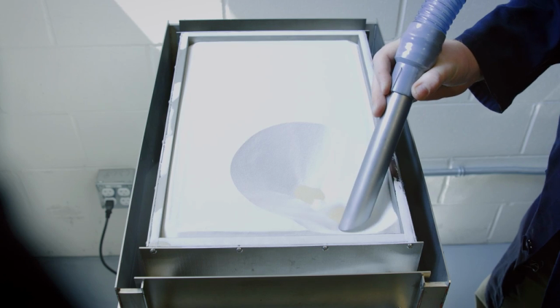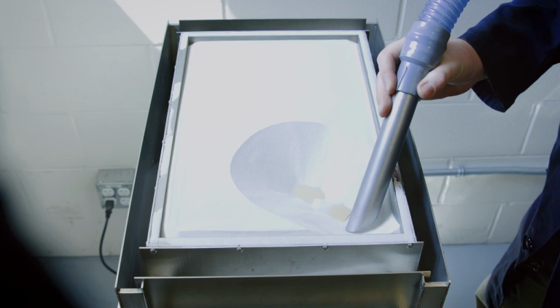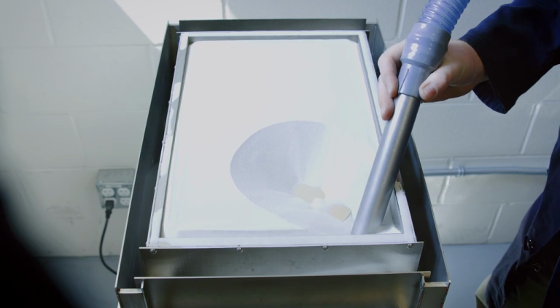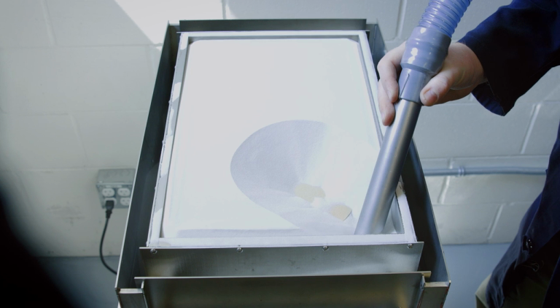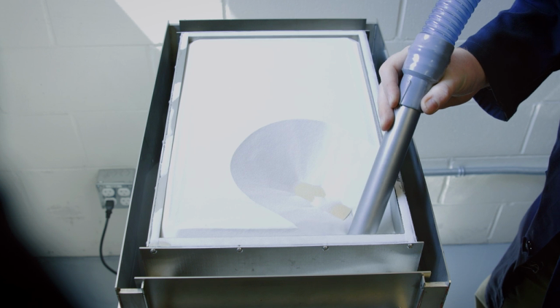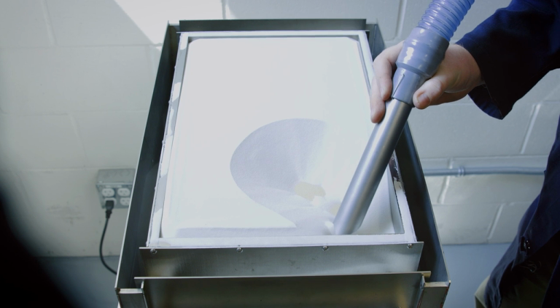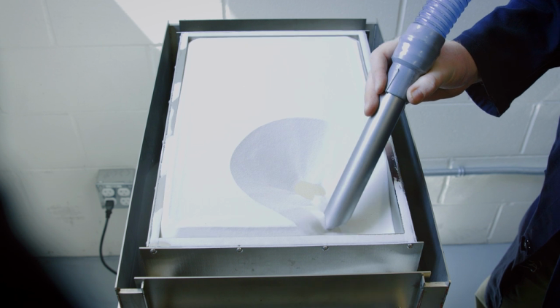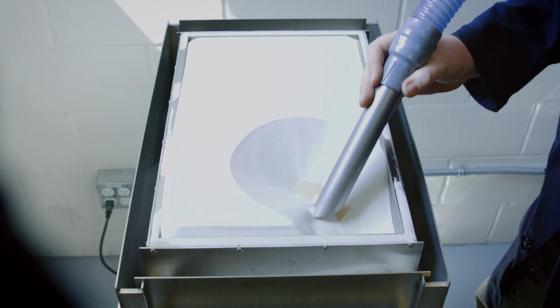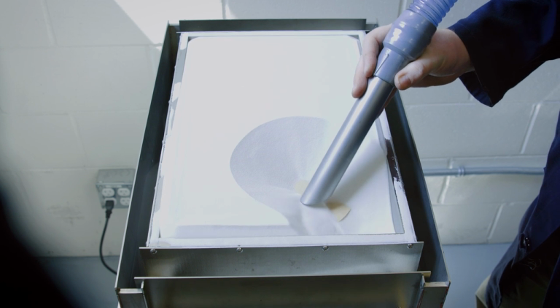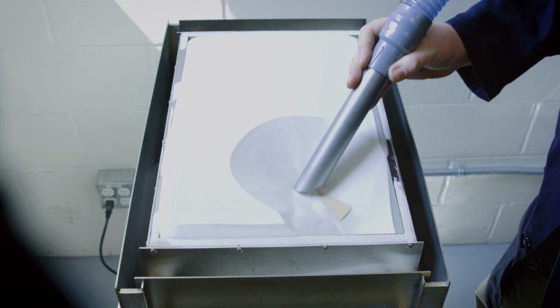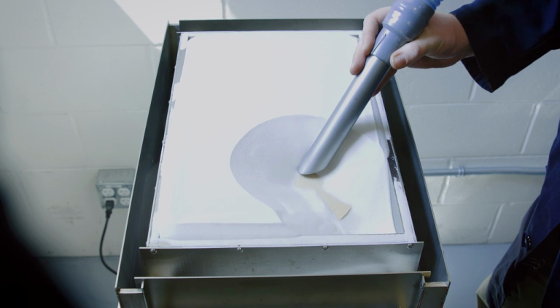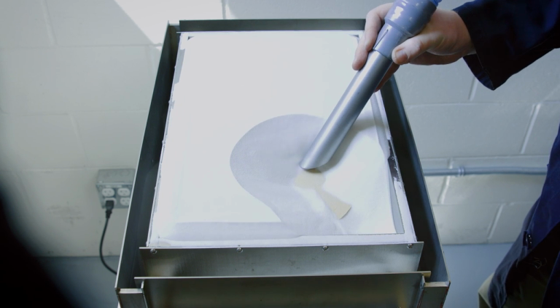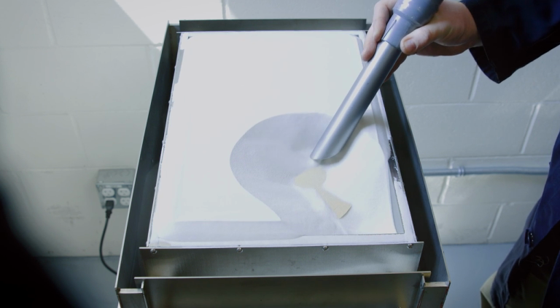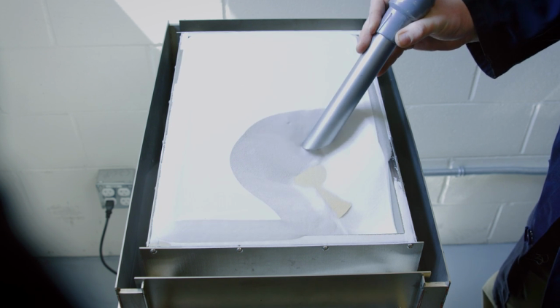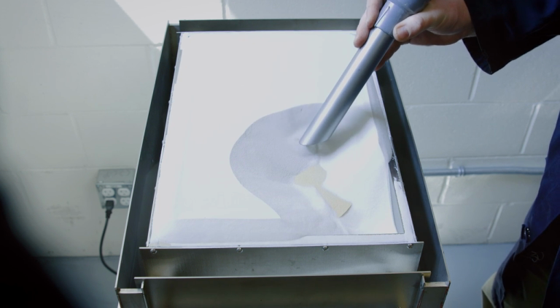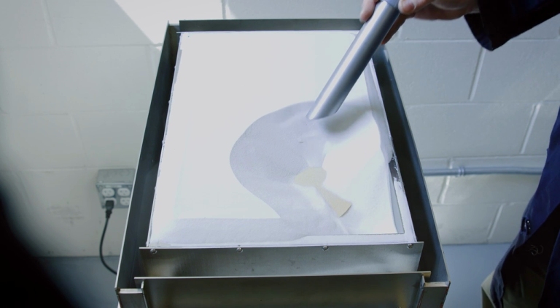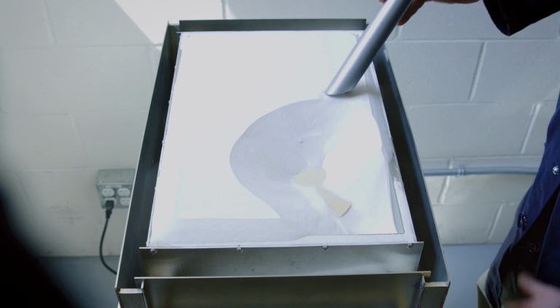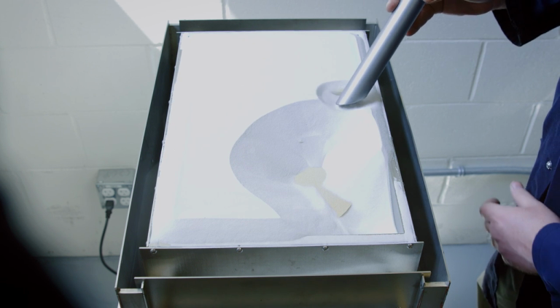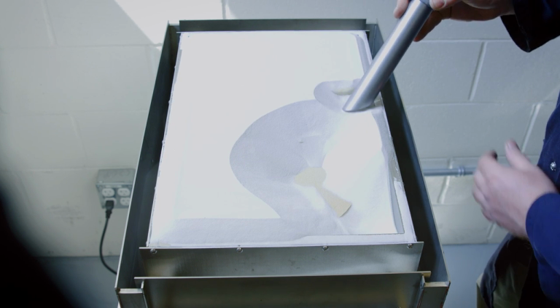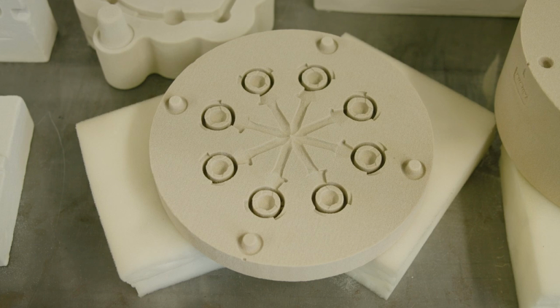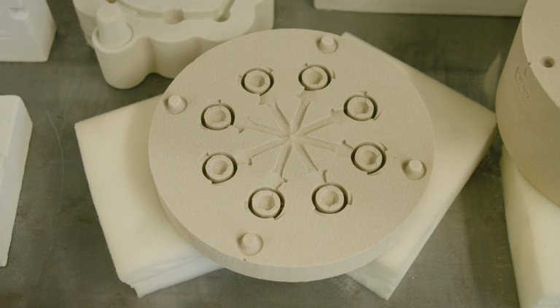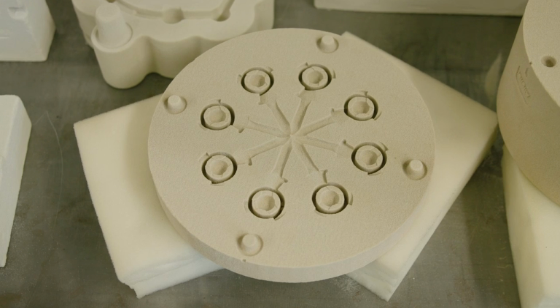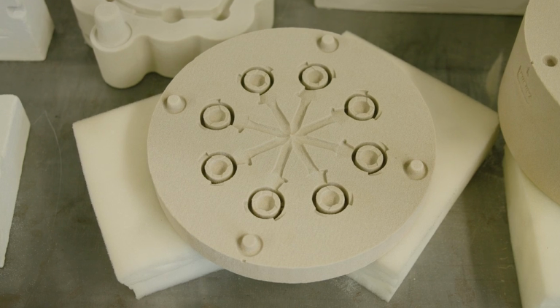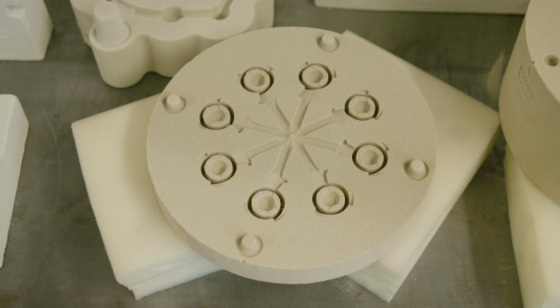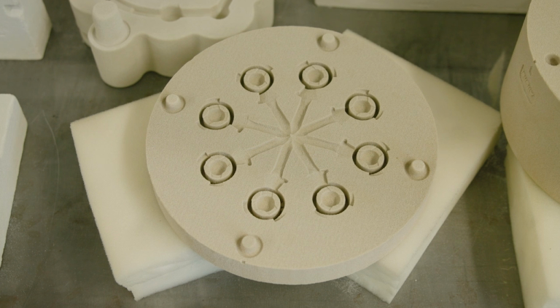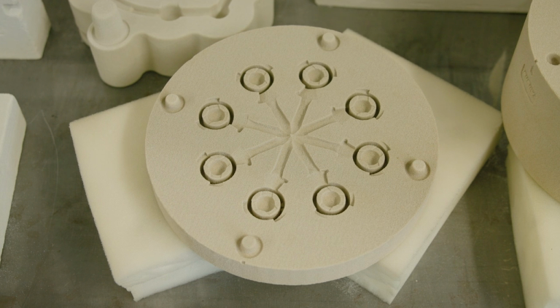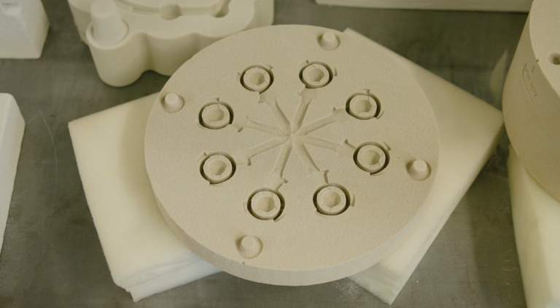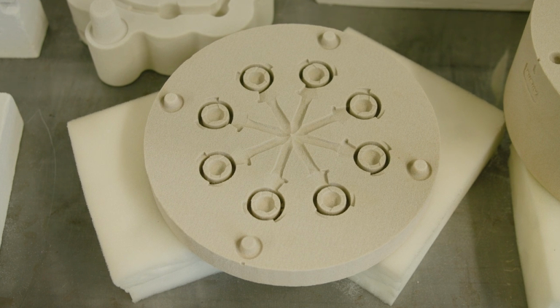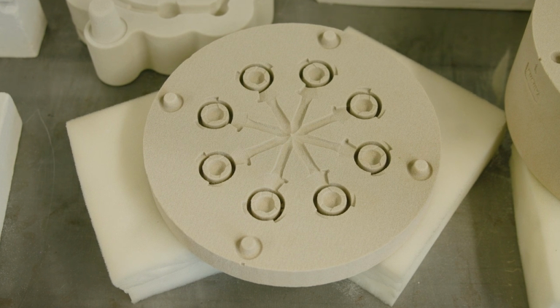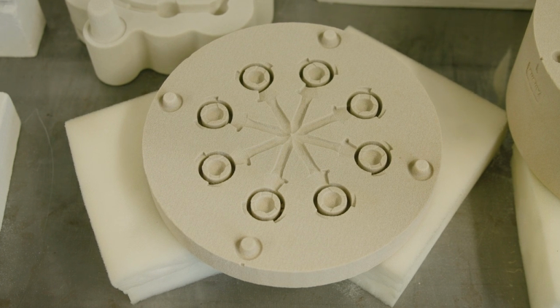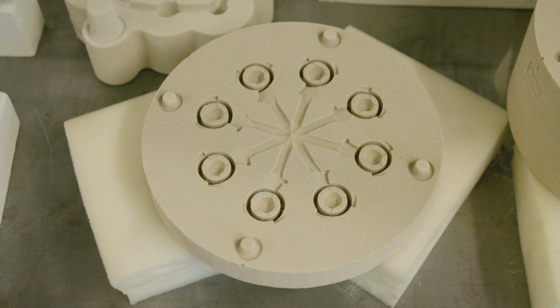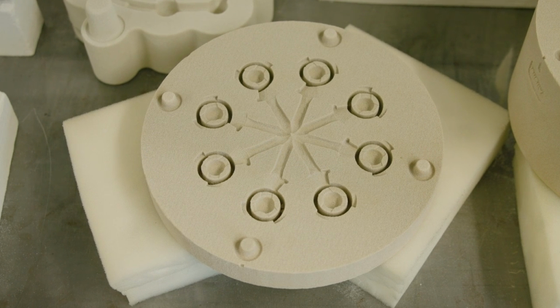After this step, unbound particles are removed to reveal the part or the mold. The sand molds are then ready to be used in foundries.